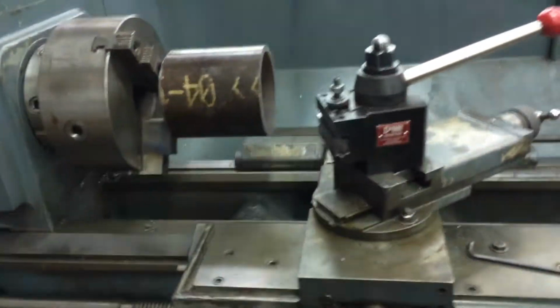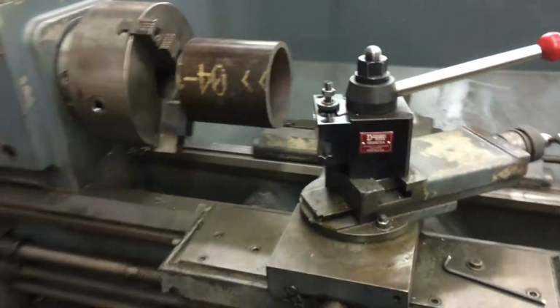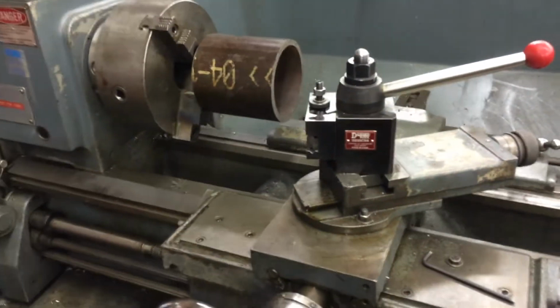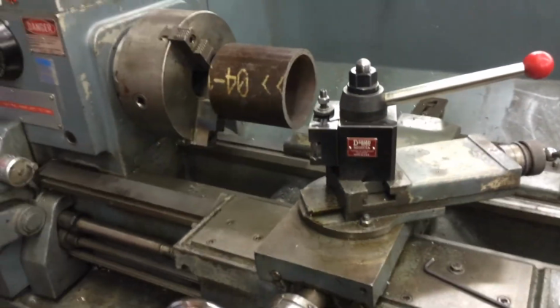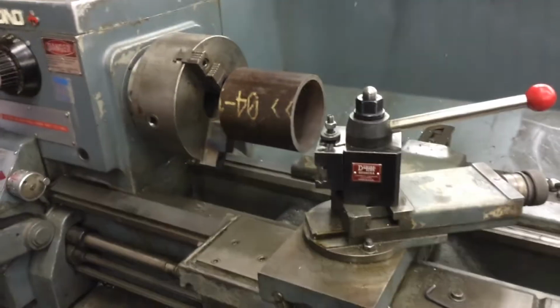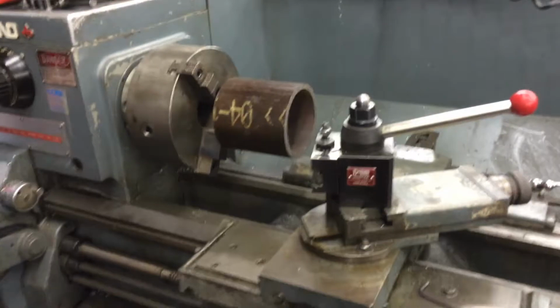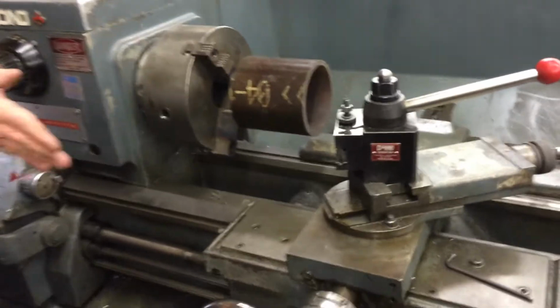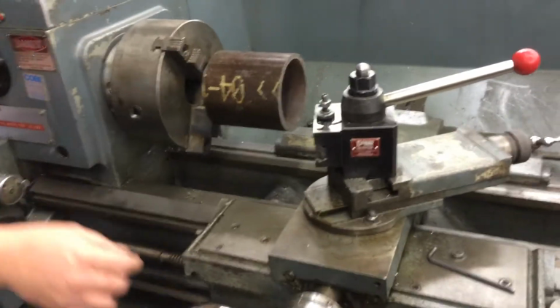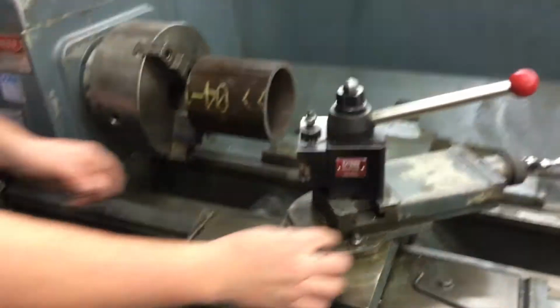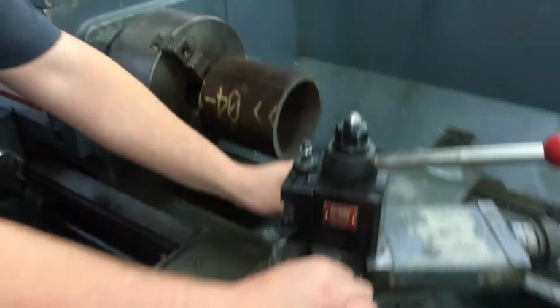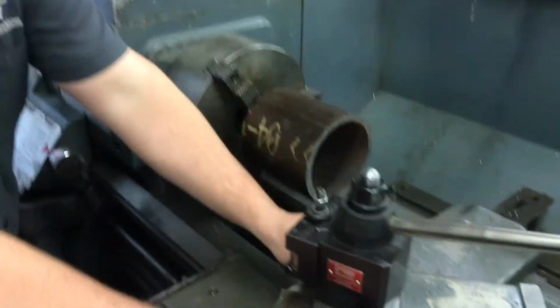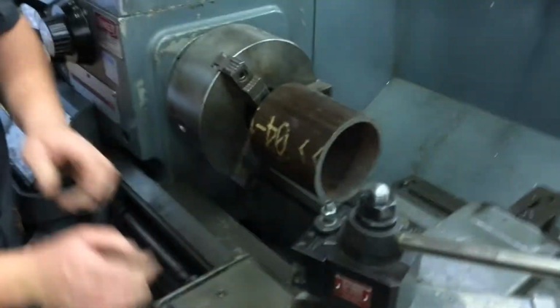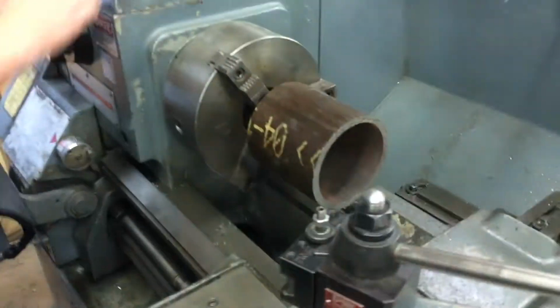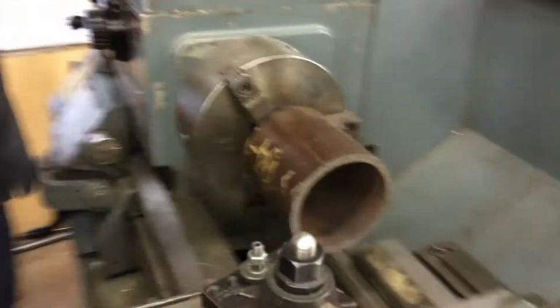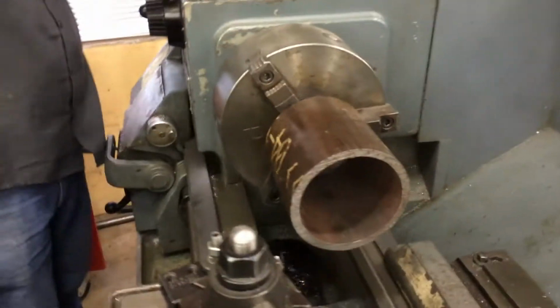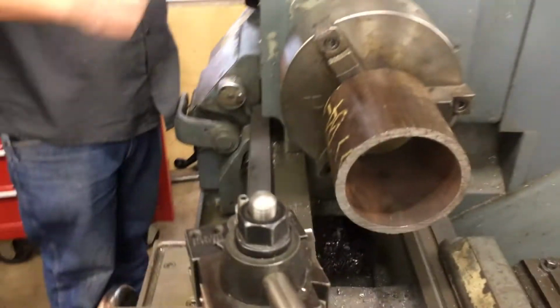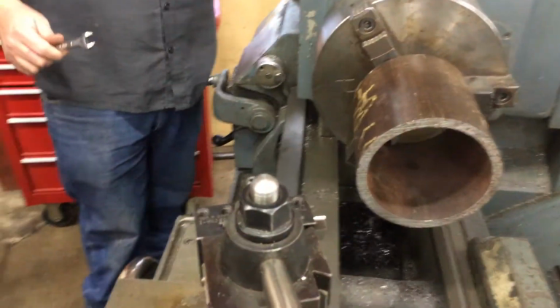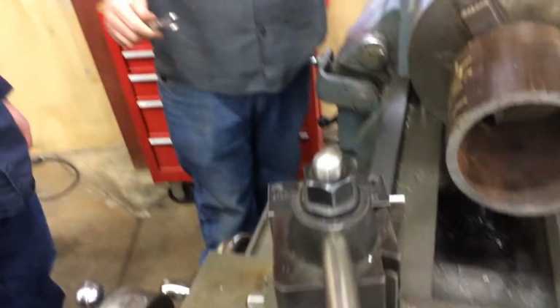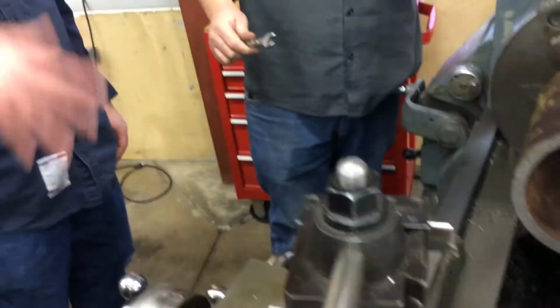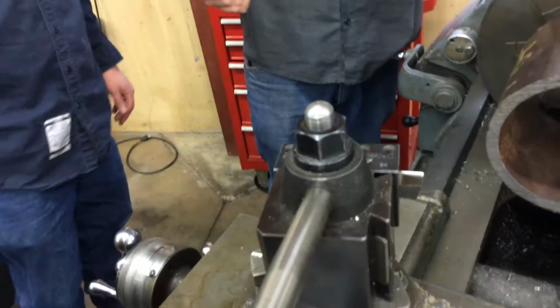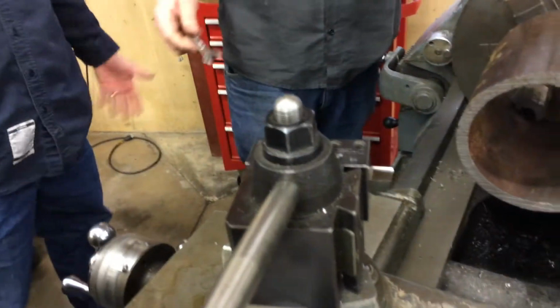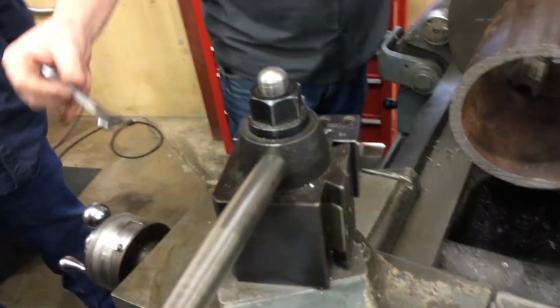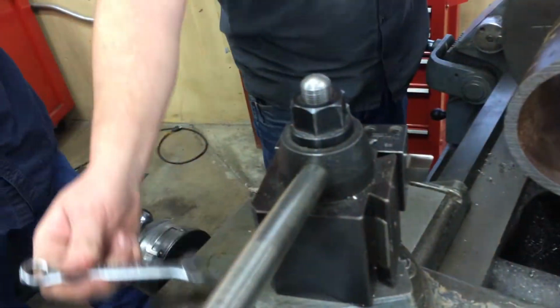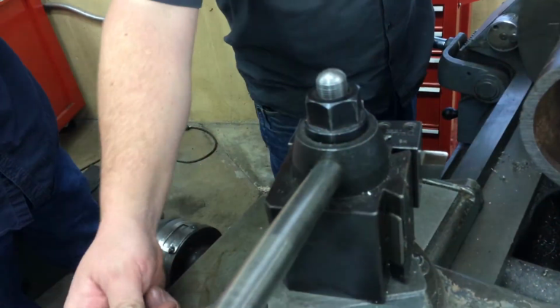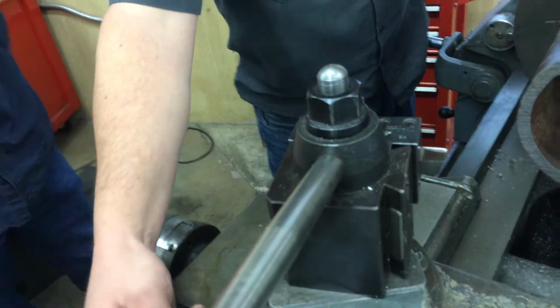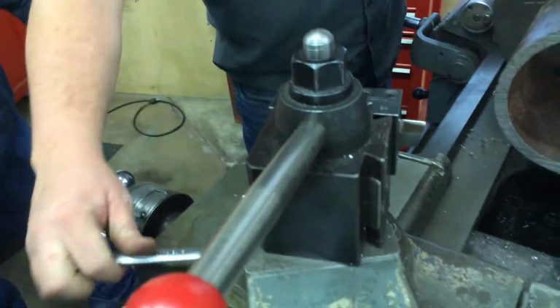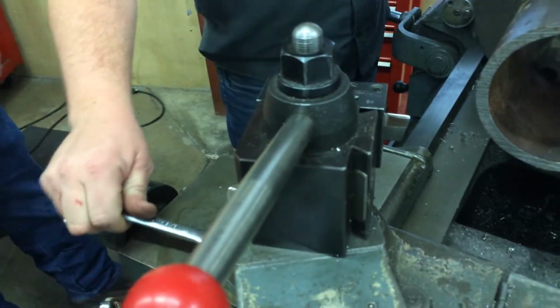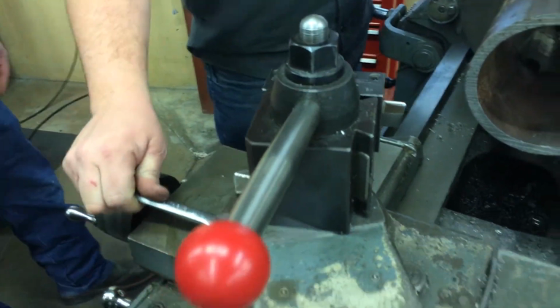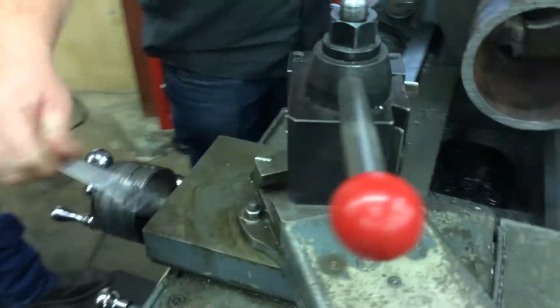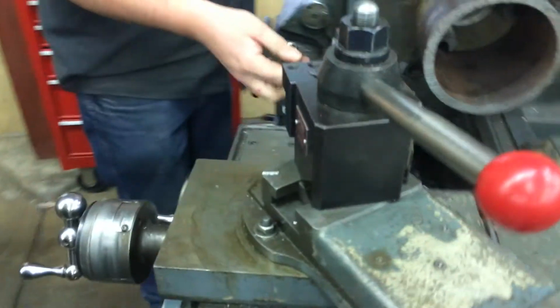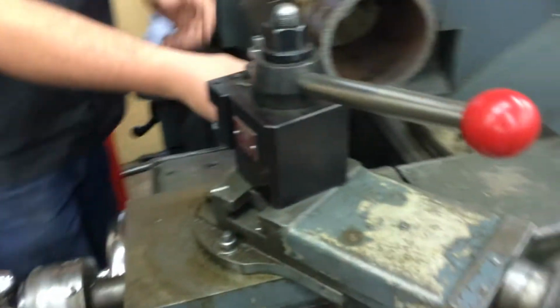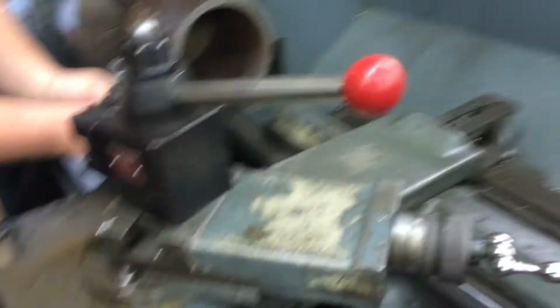Does that make sense? 37 and a half — got it. Just pulling off of the 90 degree. You just count instead of going from zero to 37, you're just counting back from 90. Tighten it down.